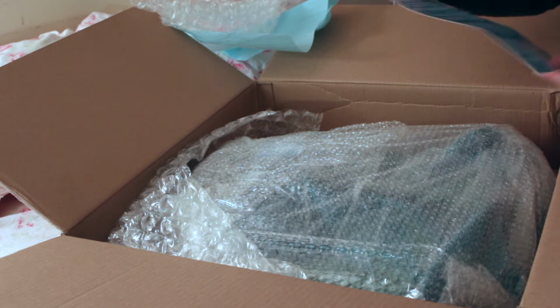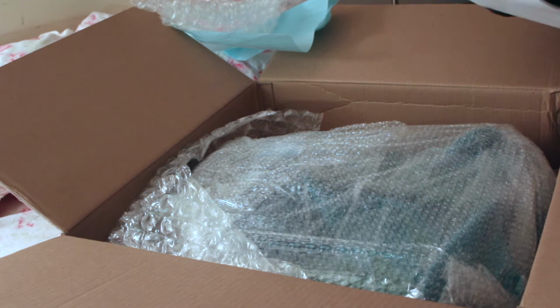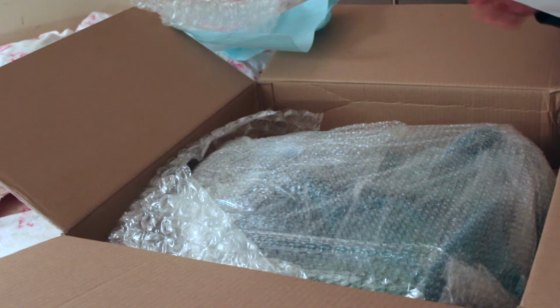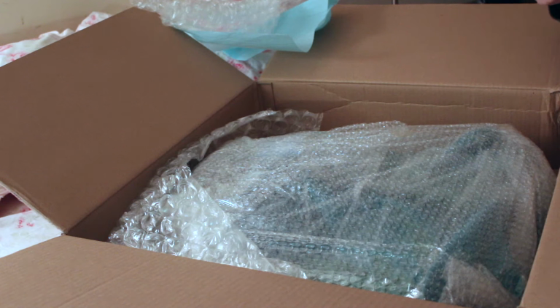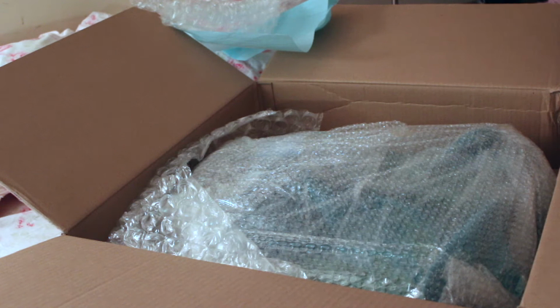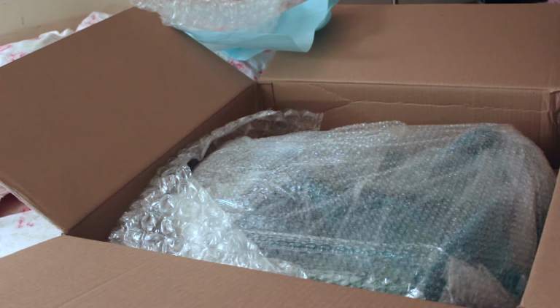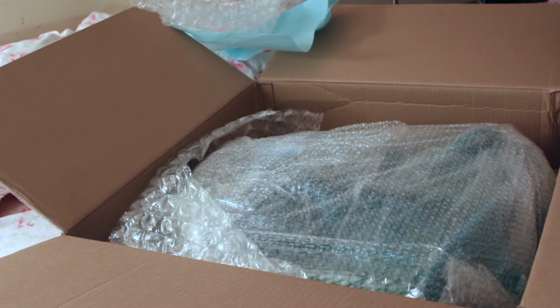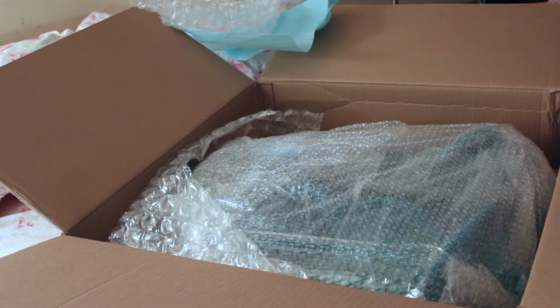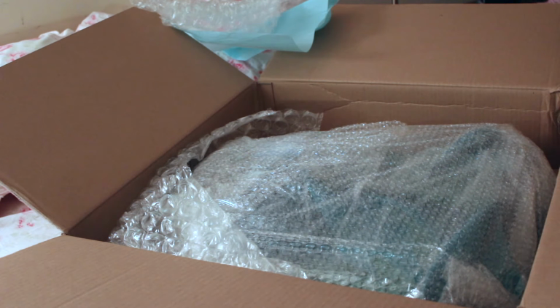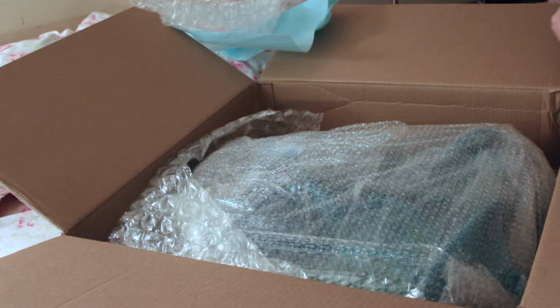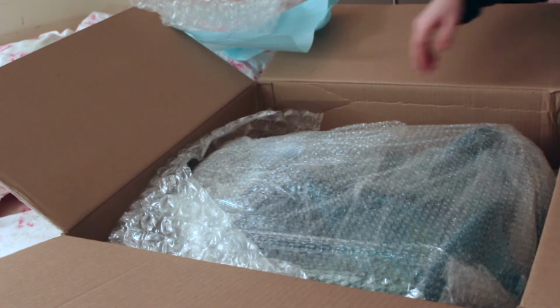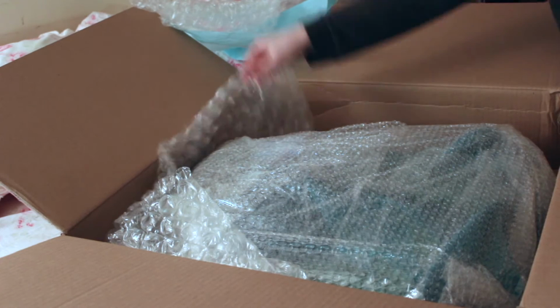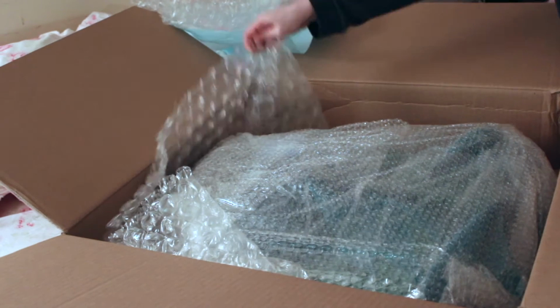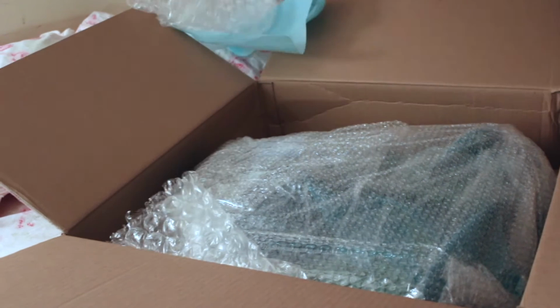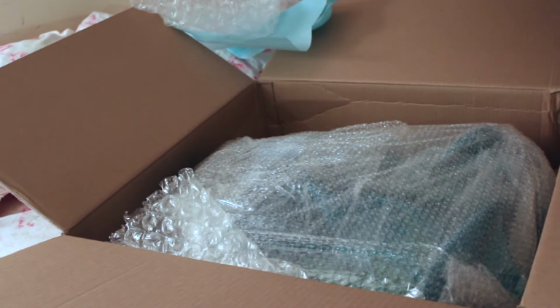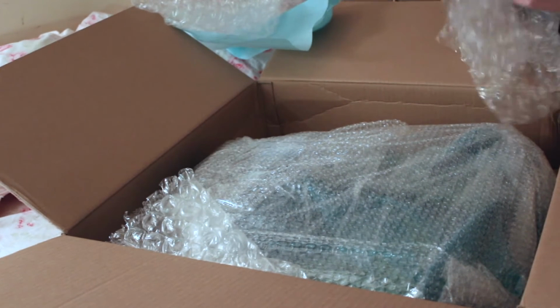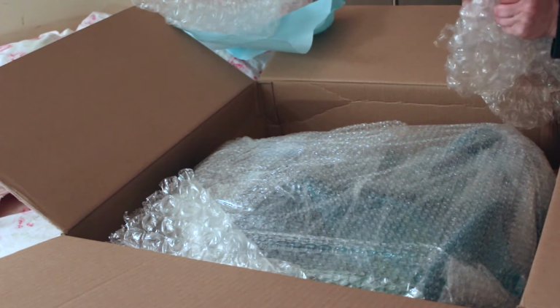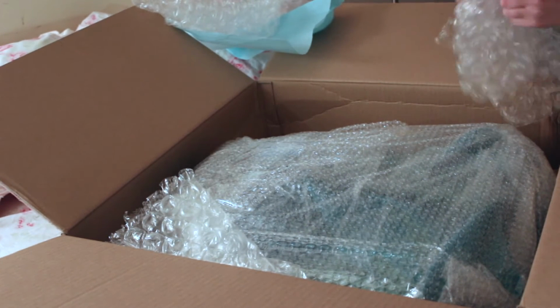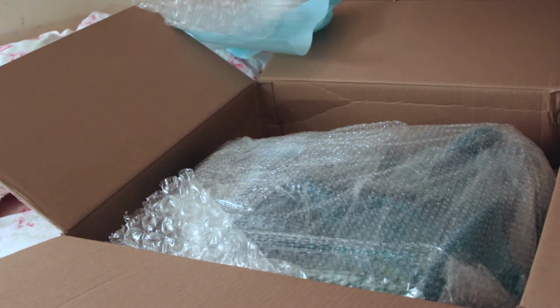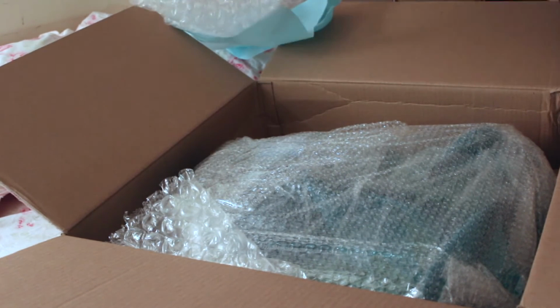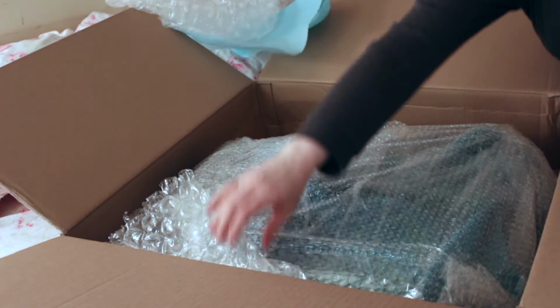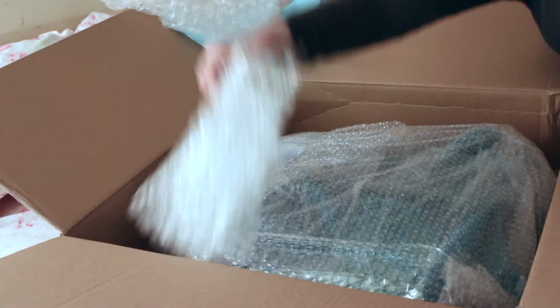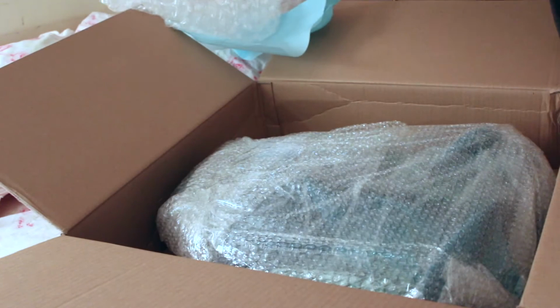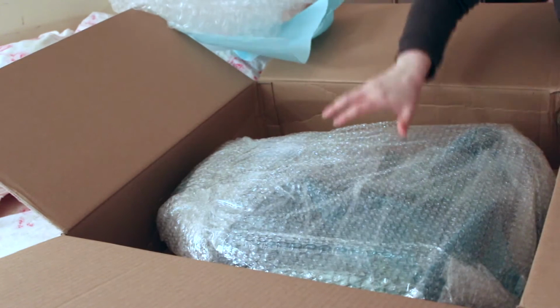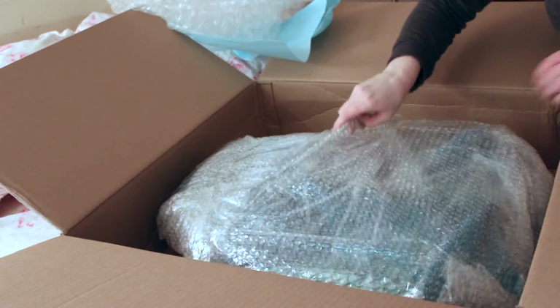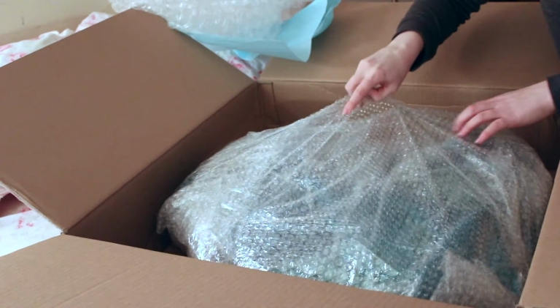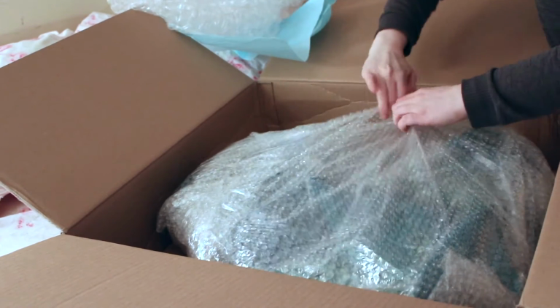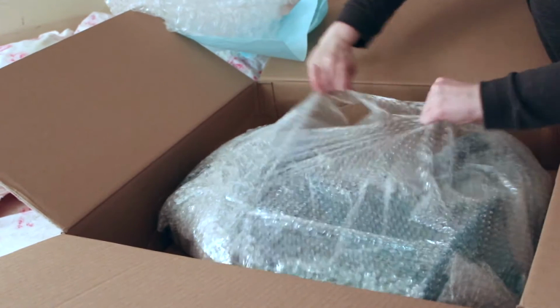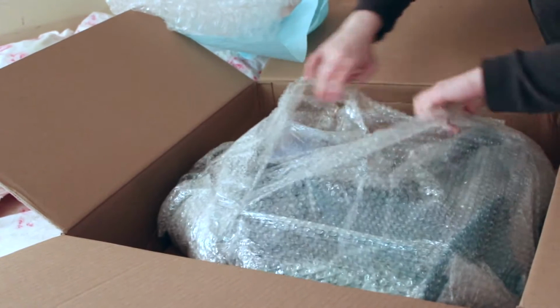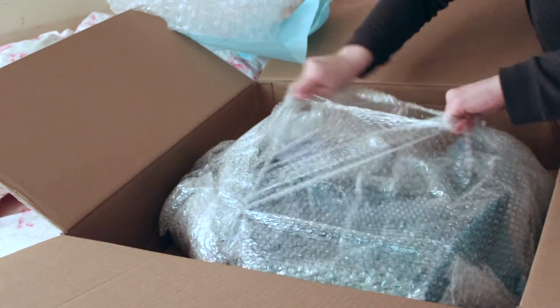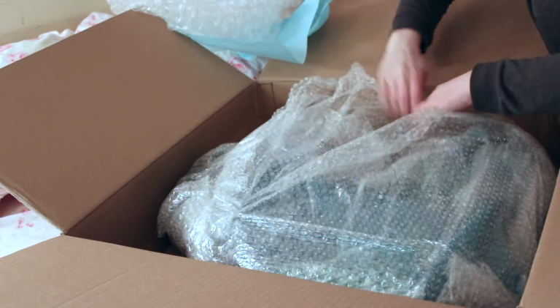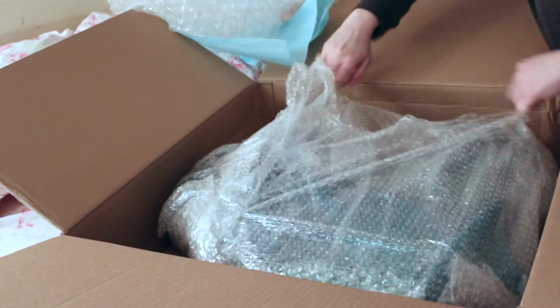It came with the order slip and an introduction paper with instructions on how to take care of the tail and how to wear it. It was very well boxed too — a lot of bubble wrap. Love some bubble wrap.